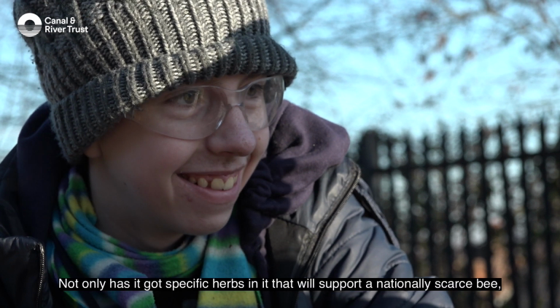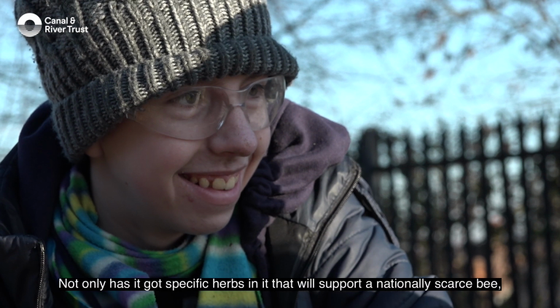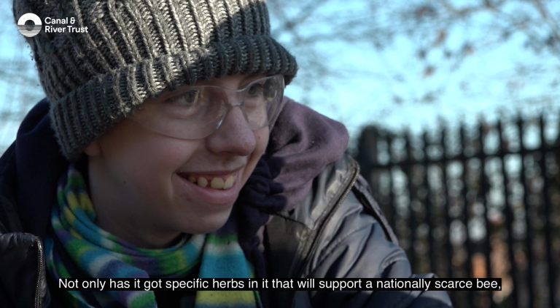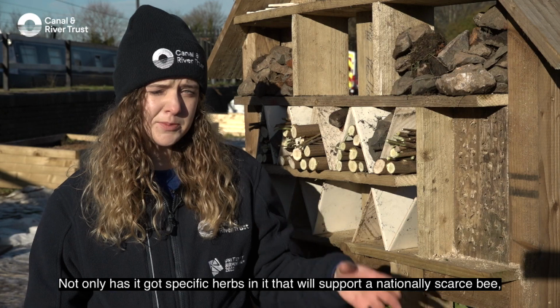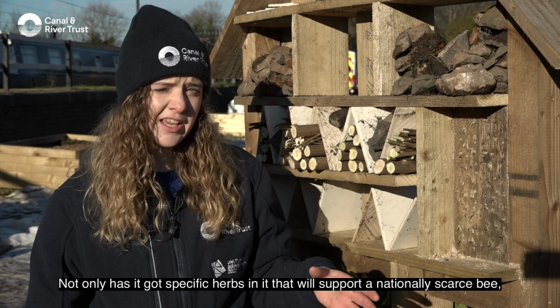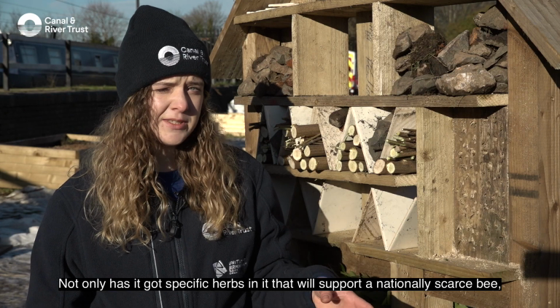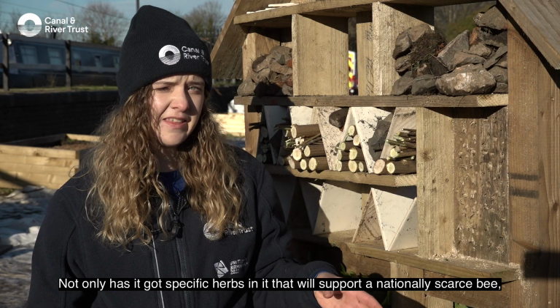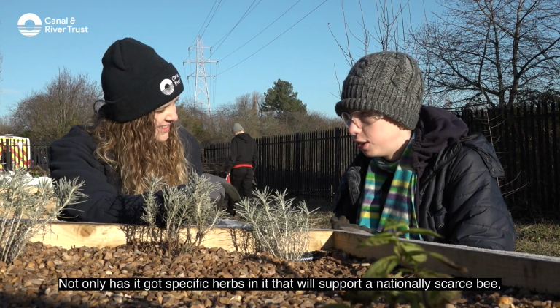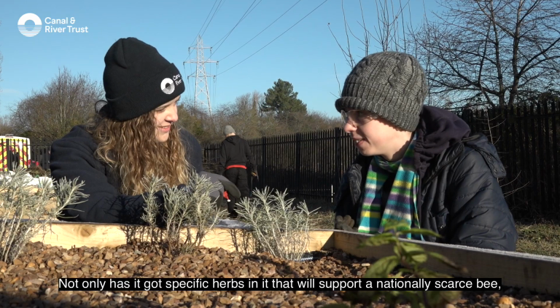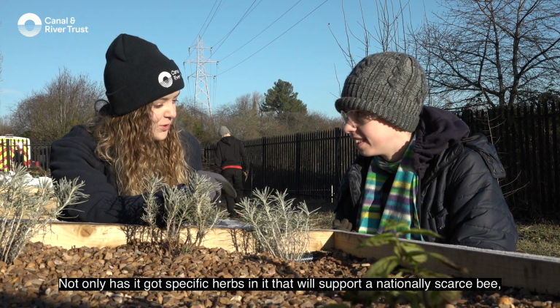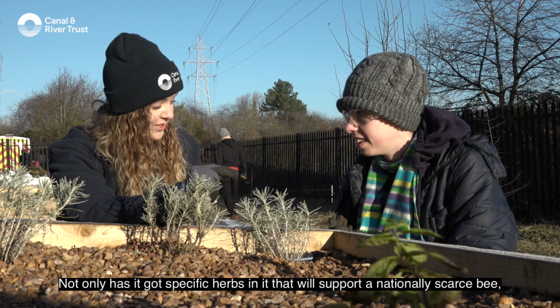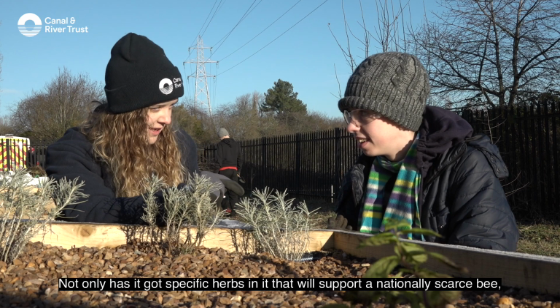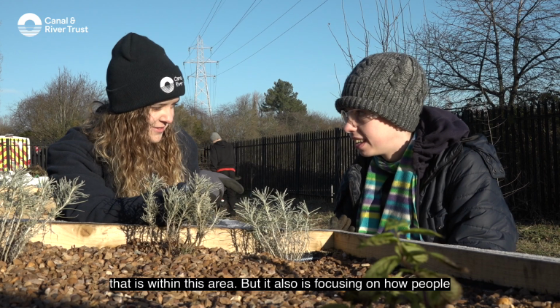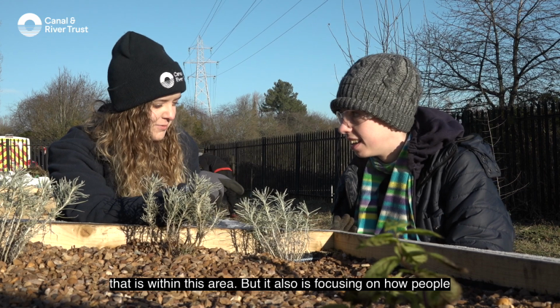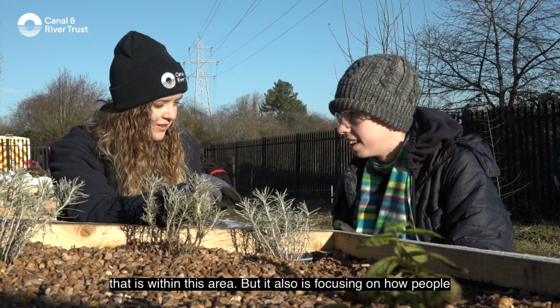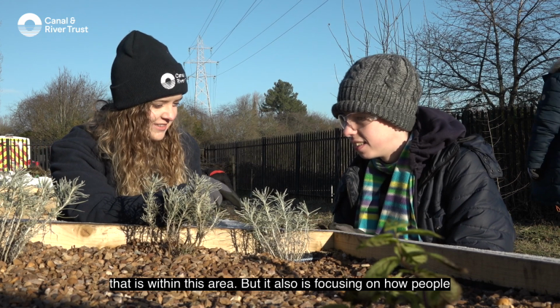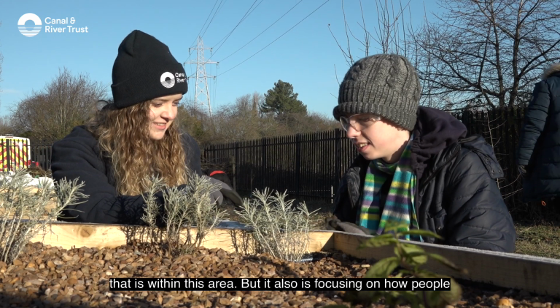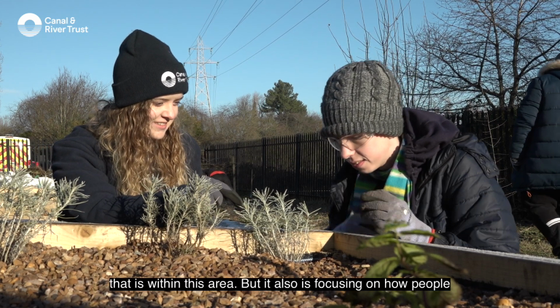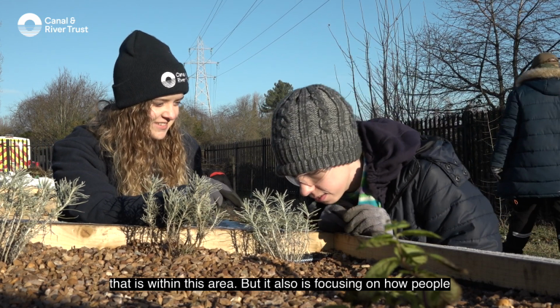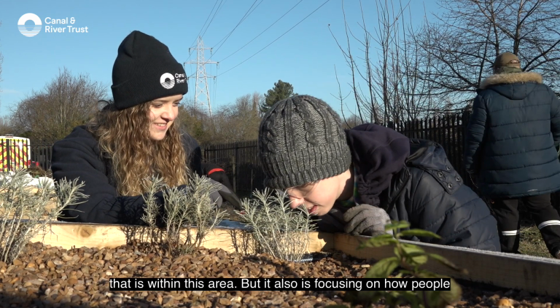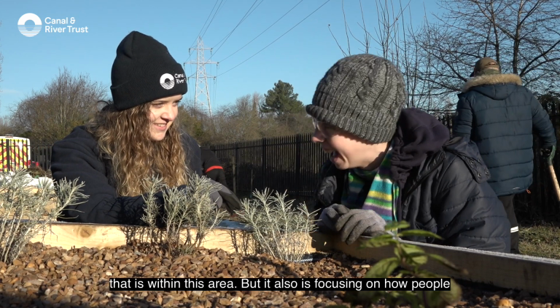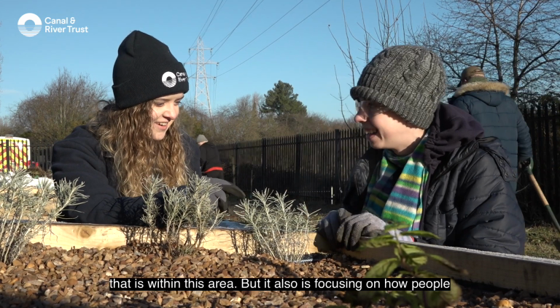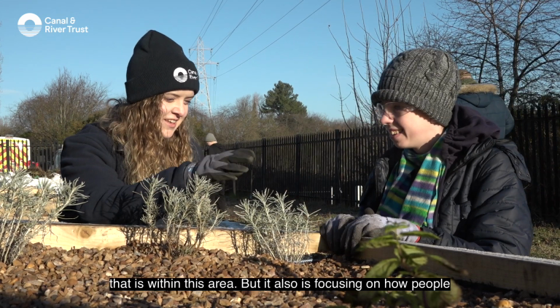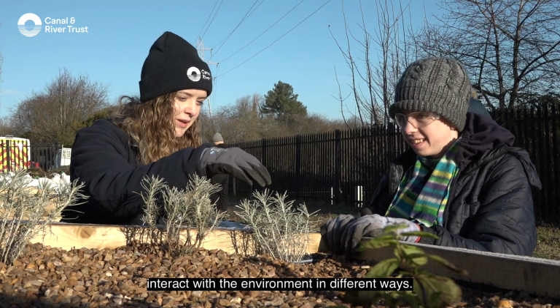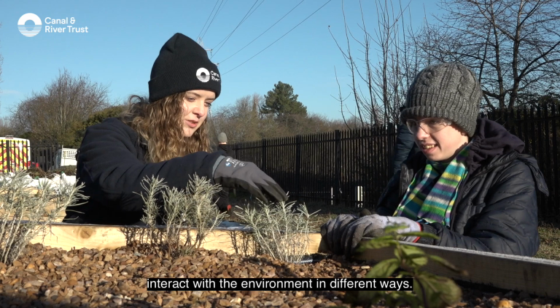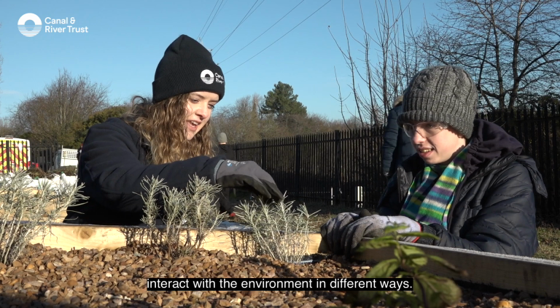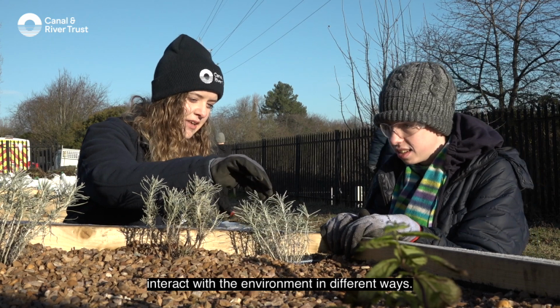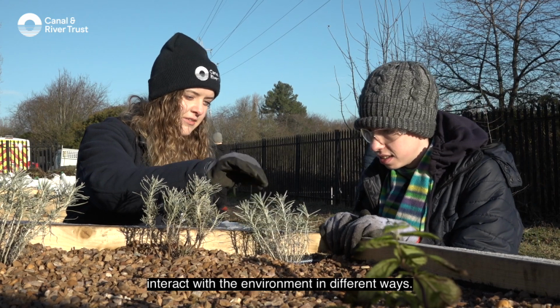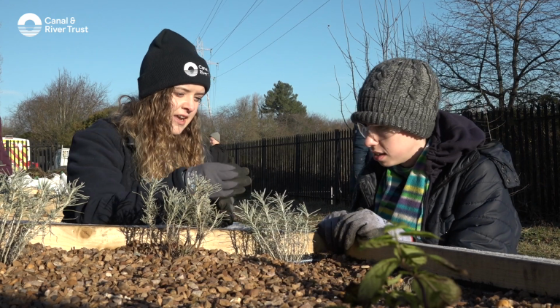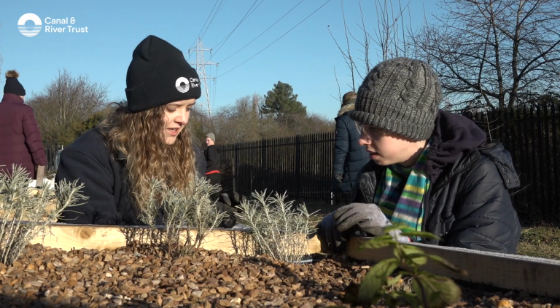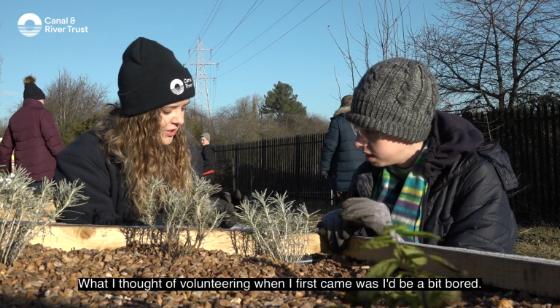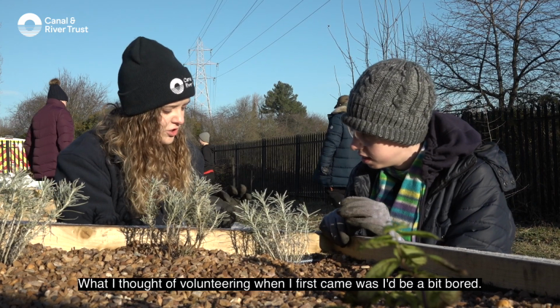Not only has it got specific herbs in it that will support a nationally scarce bee that is within this area, but it also is focusing on how people interact with the environment in different ways.